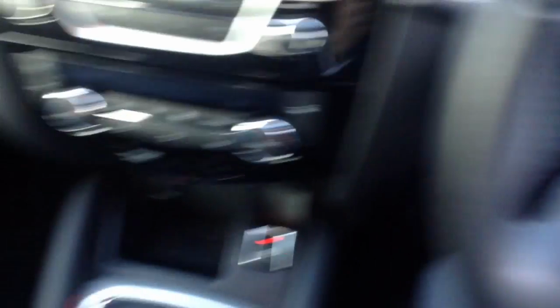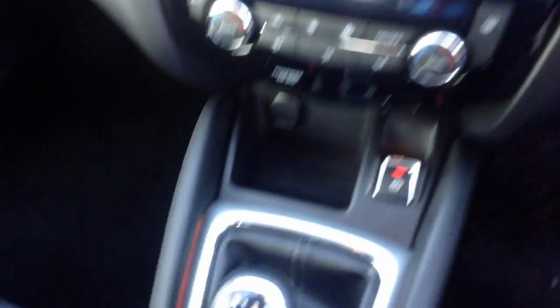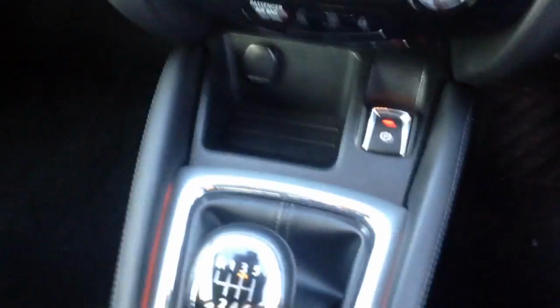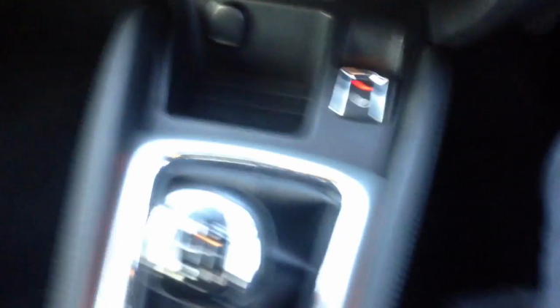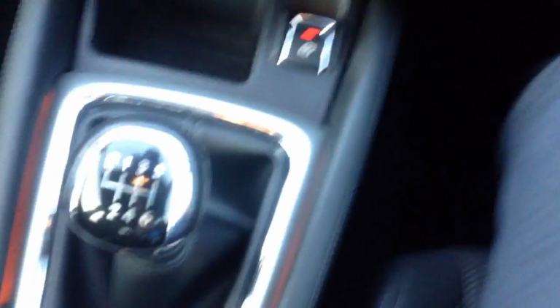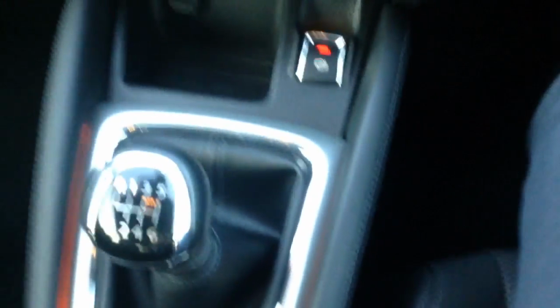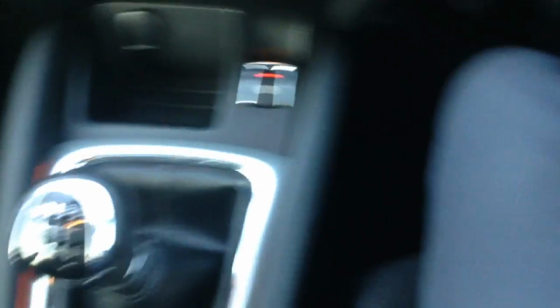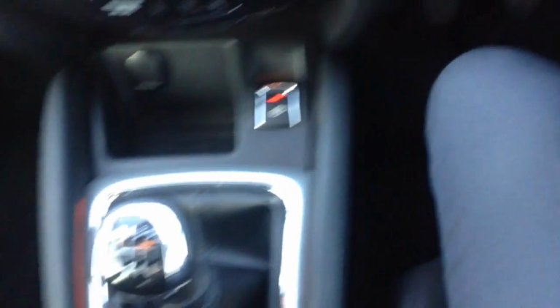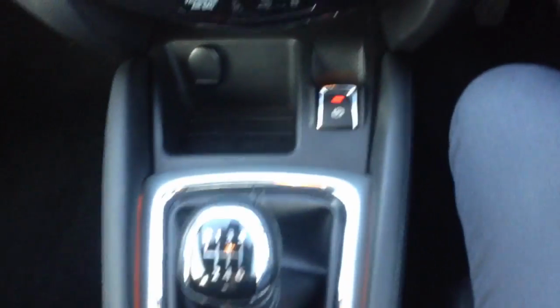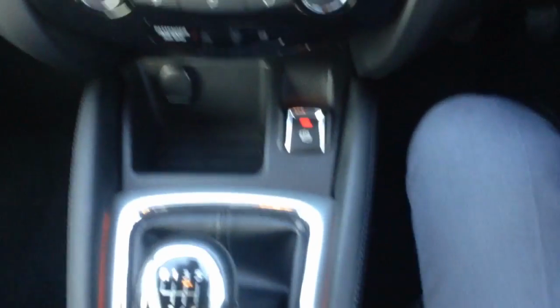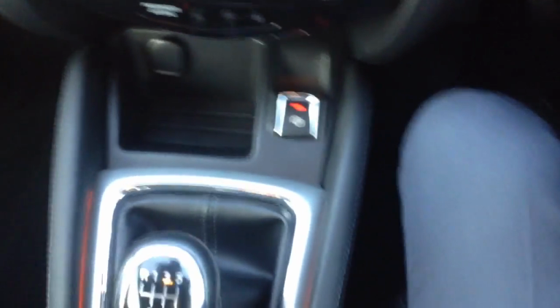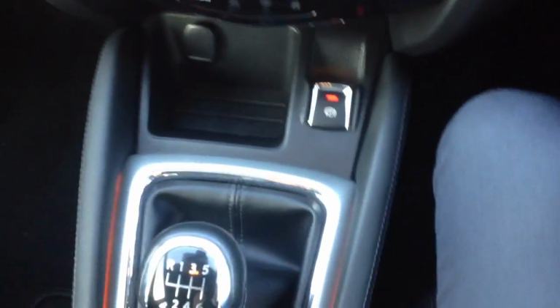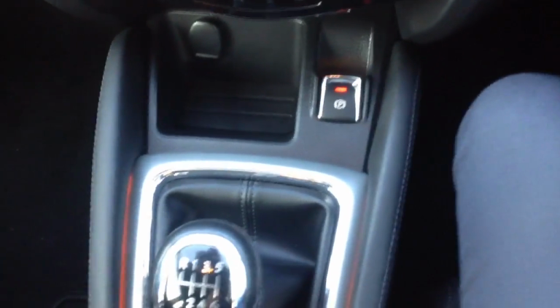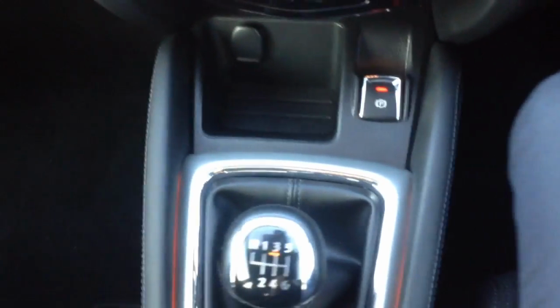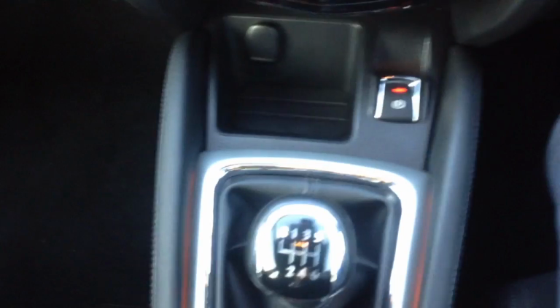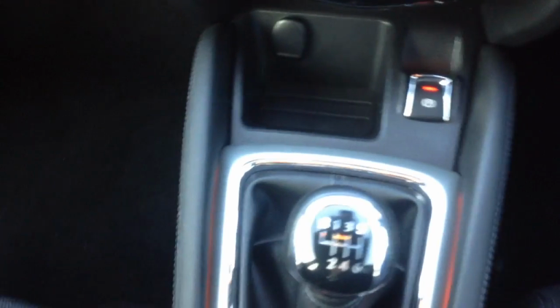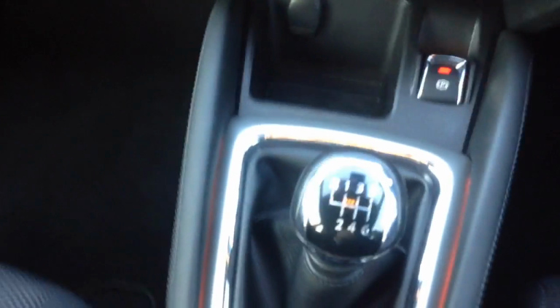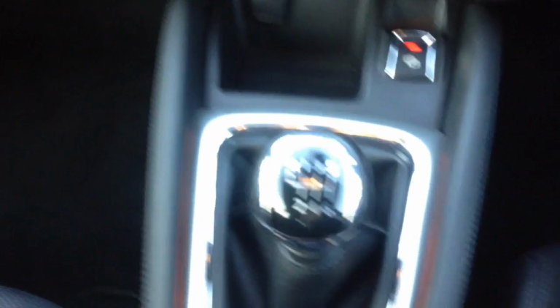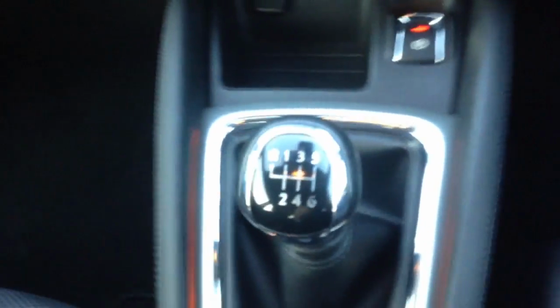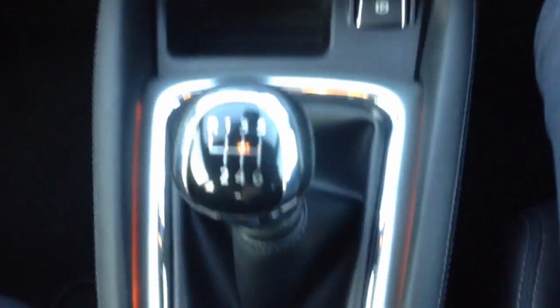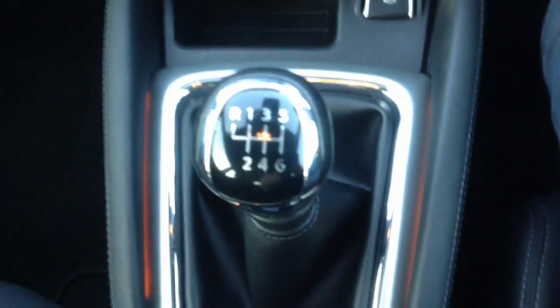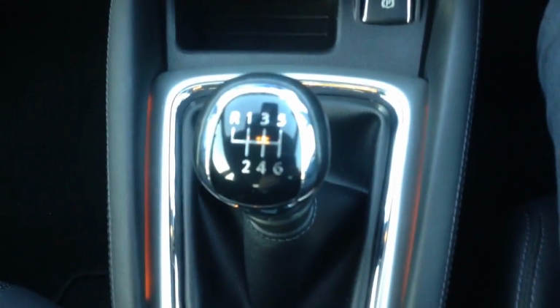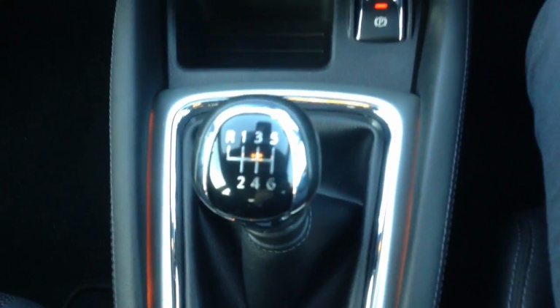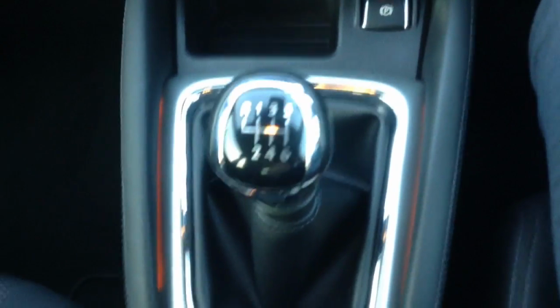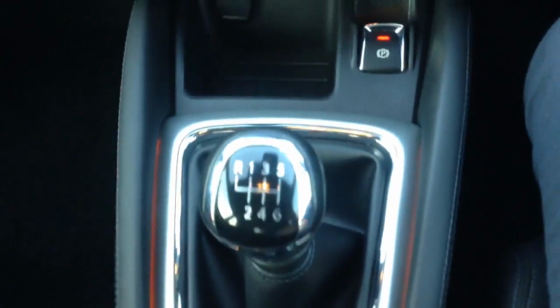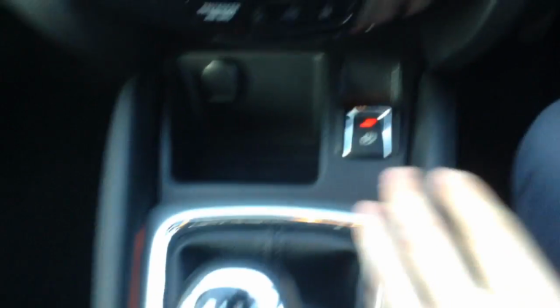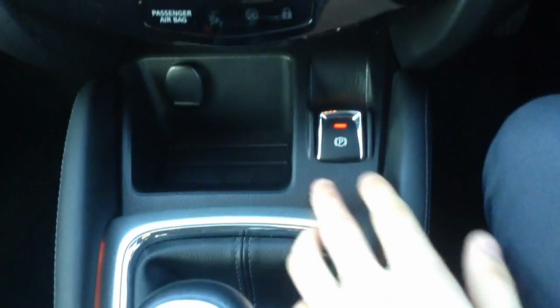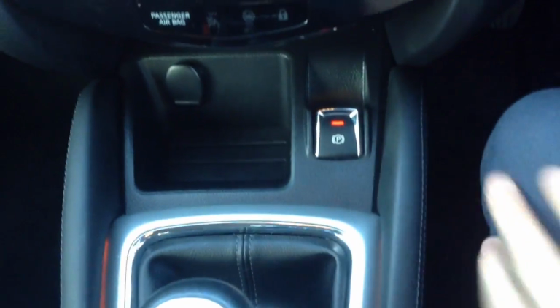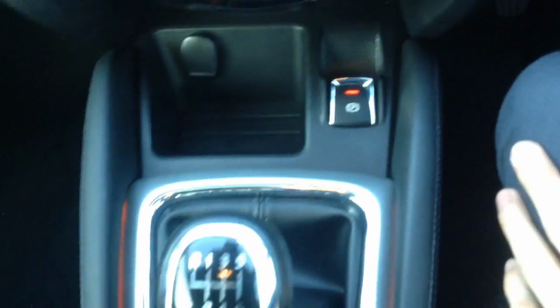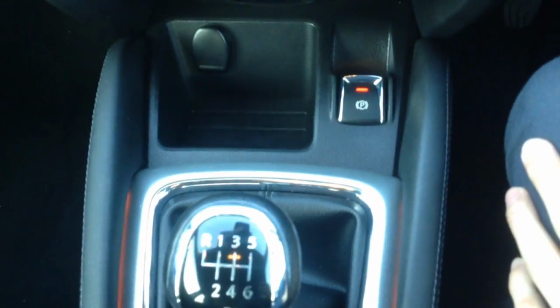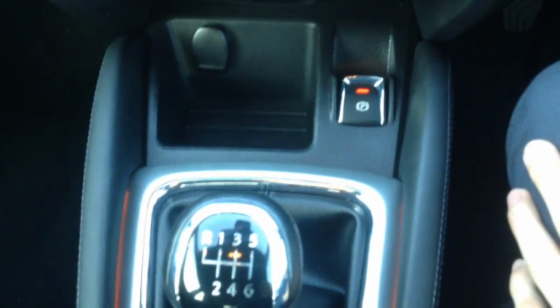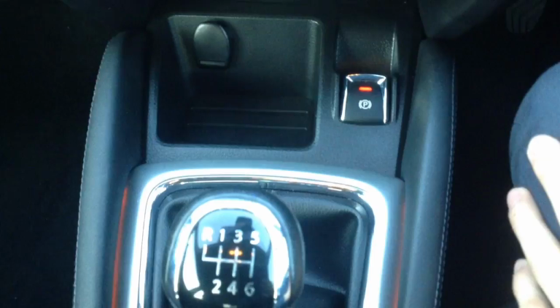It's the 1.2 turbo engine which is really good on fuel consumption. It's got a 6 speed gearbox and down there you can see the electronic parking brake.